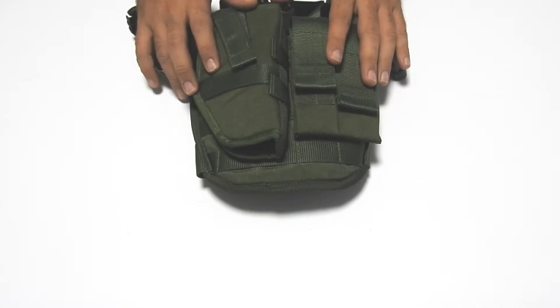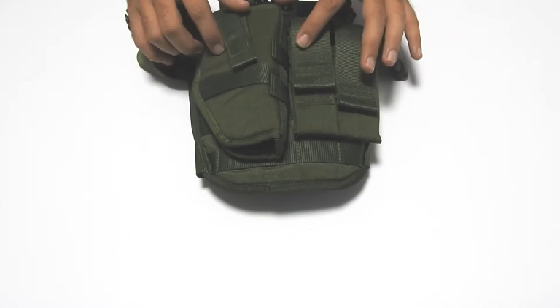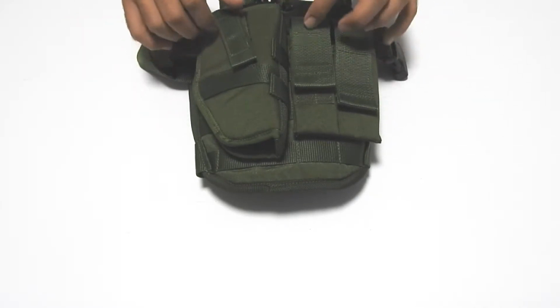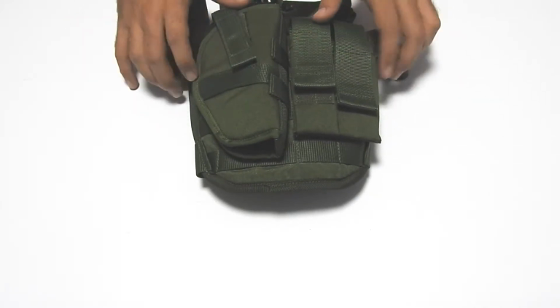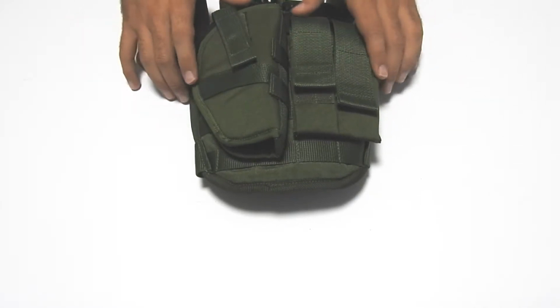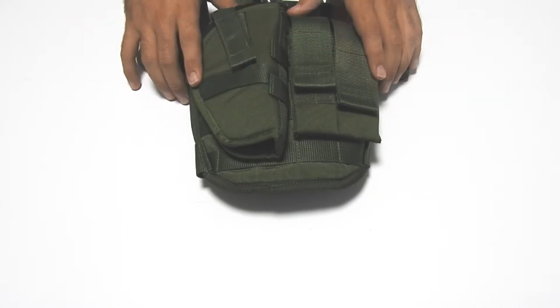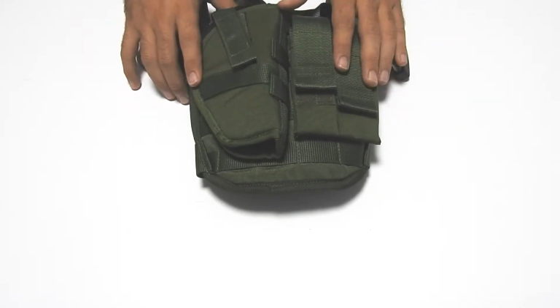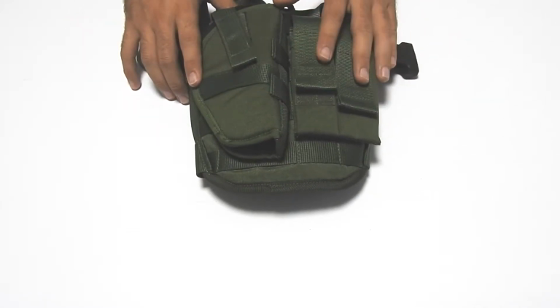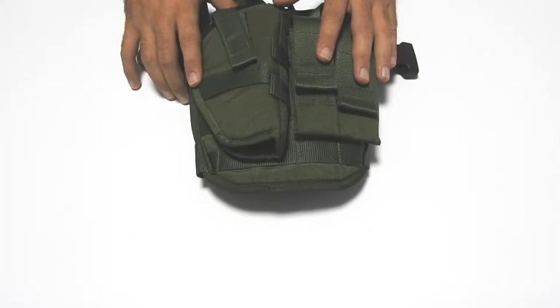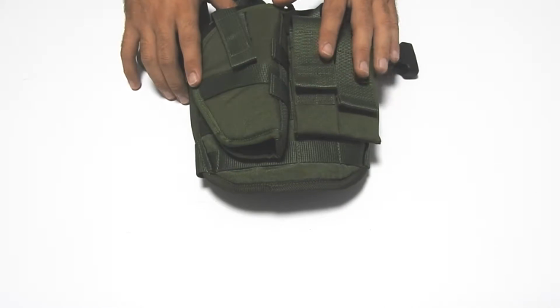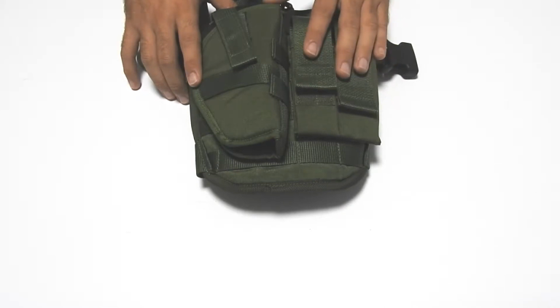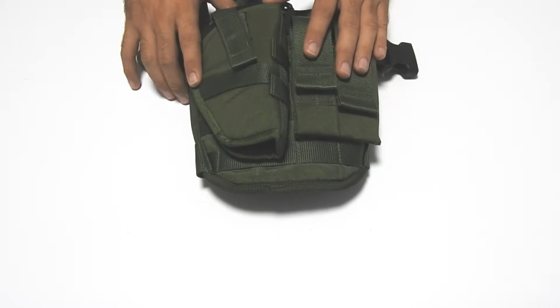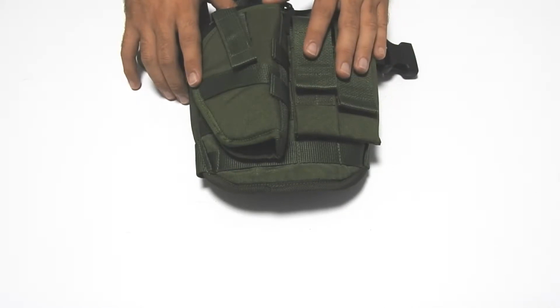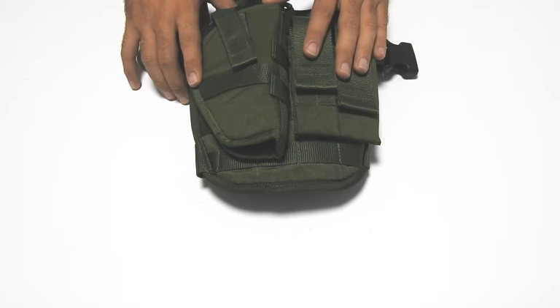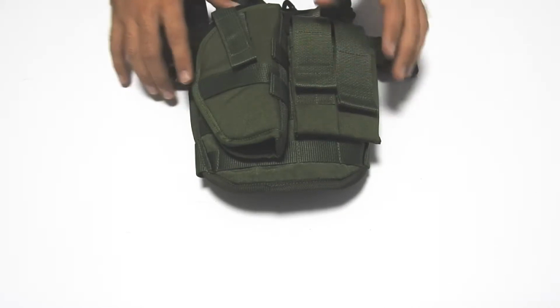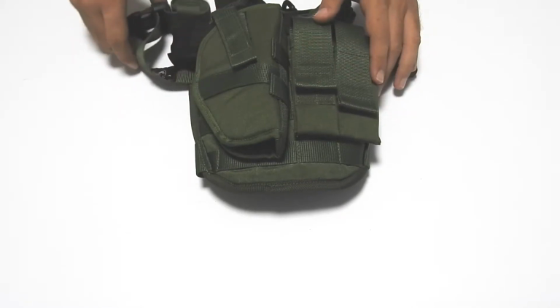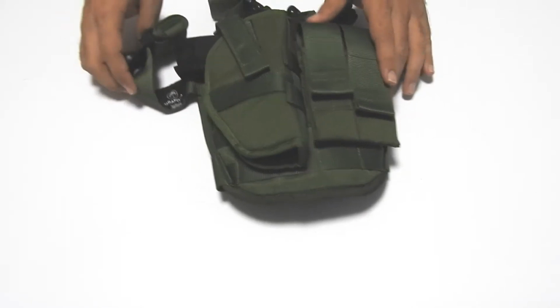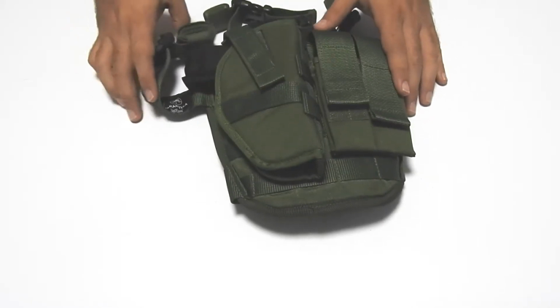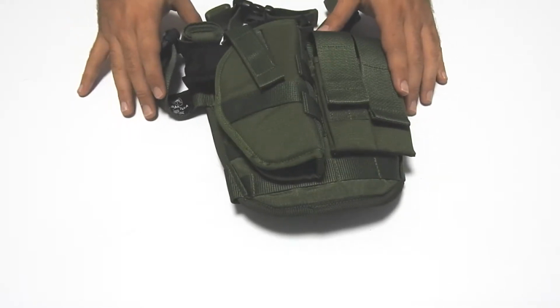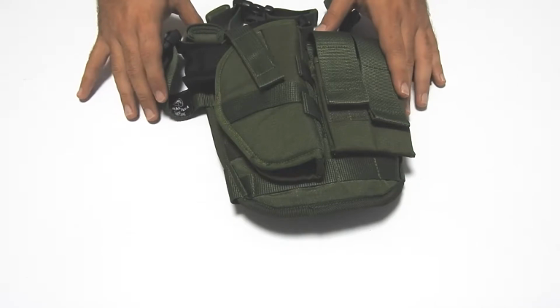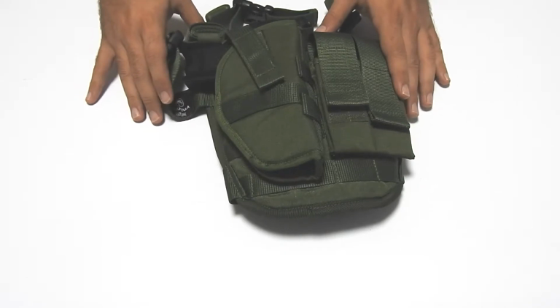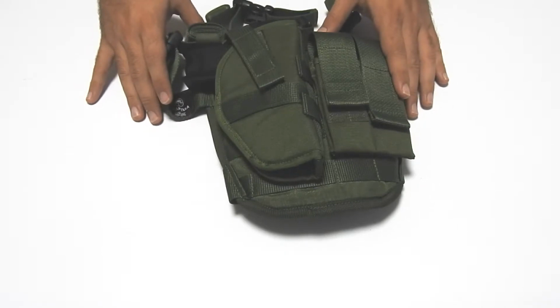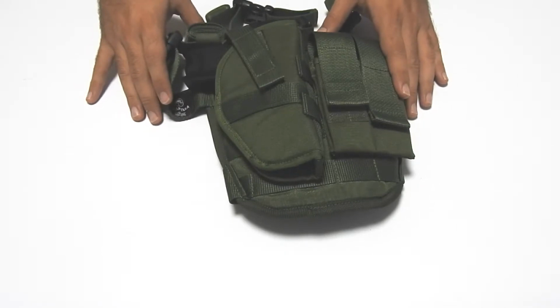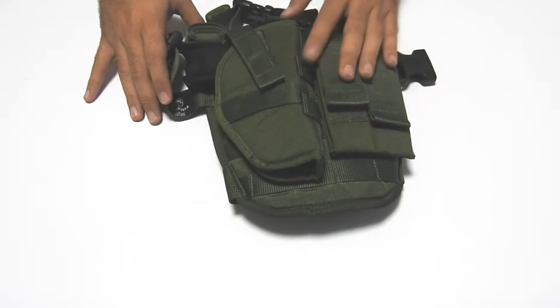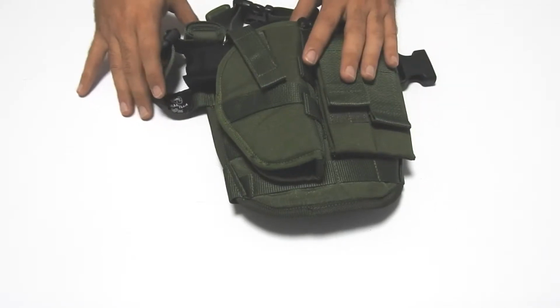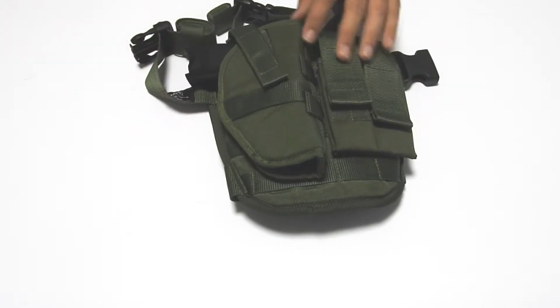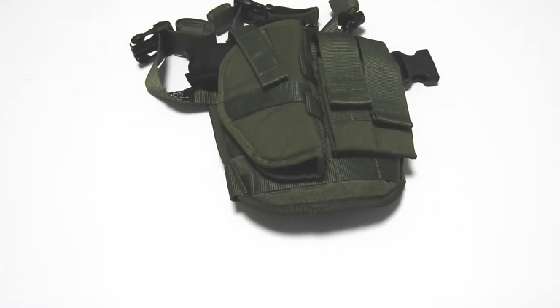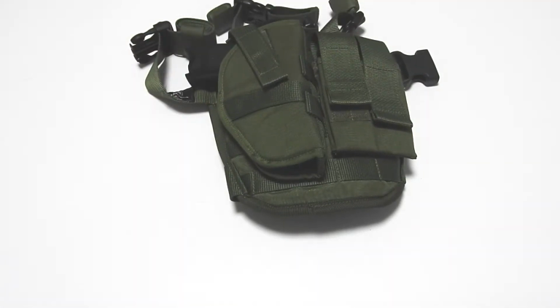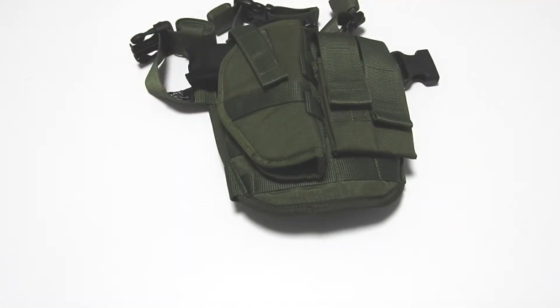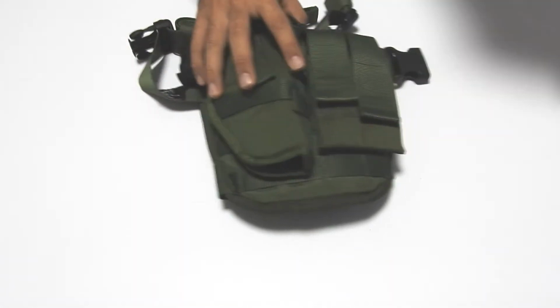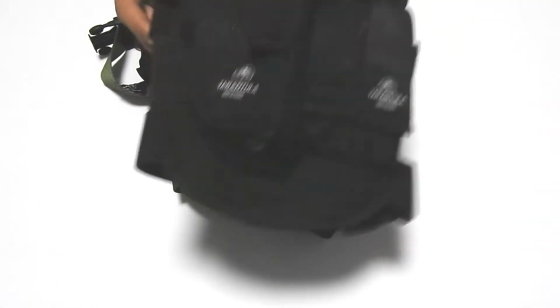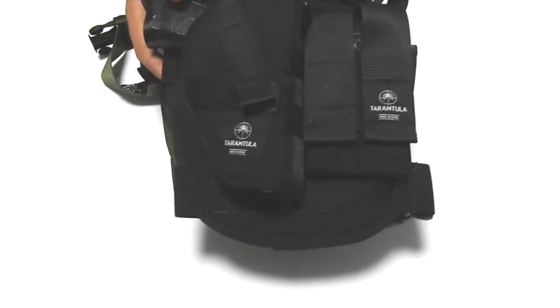The drop leg is designed and manufactured in Israel. The material is 1000 Cordura nylon and the plastic elements are by ITW Nexus. It comes in green or in black, just like here — this is the black version.